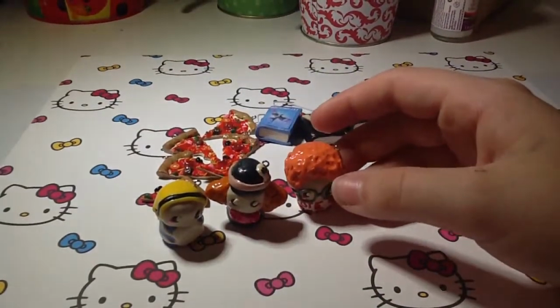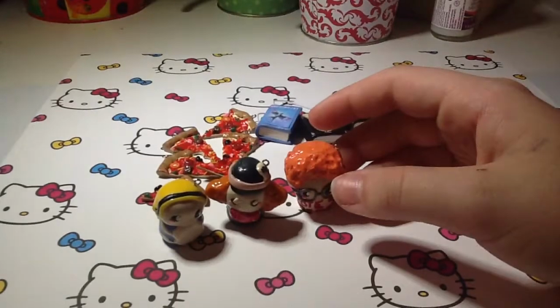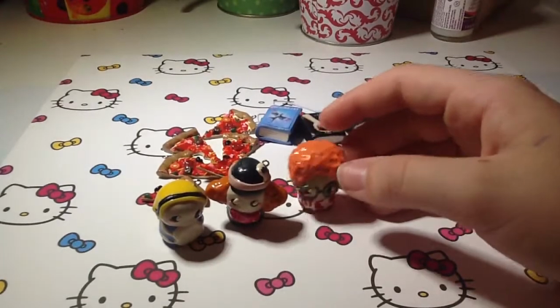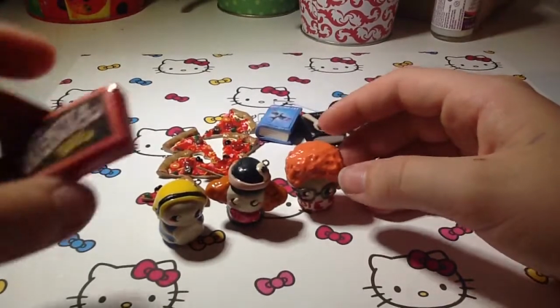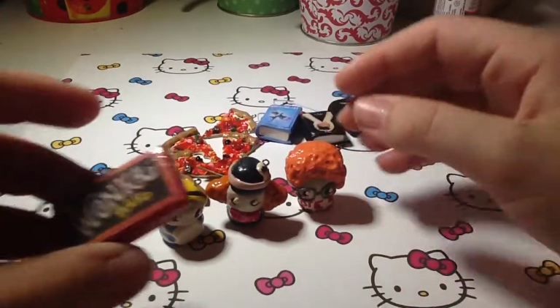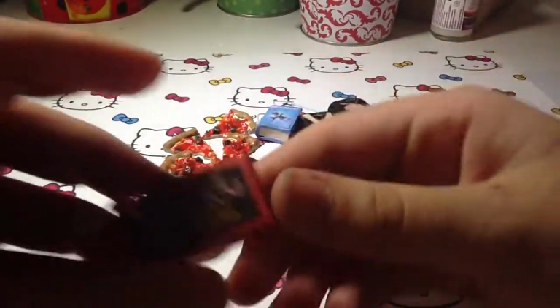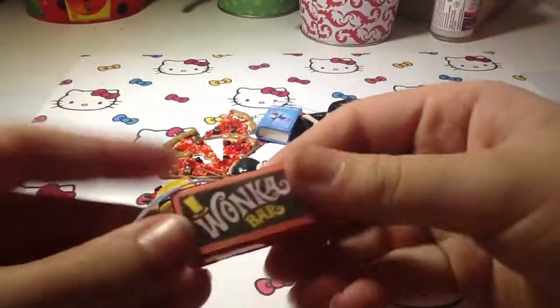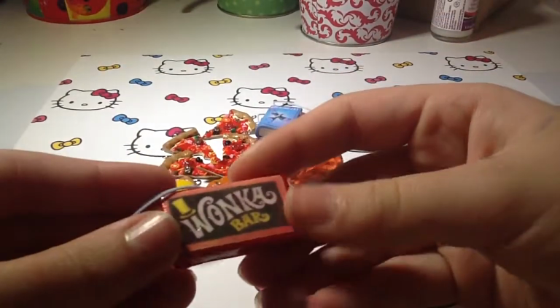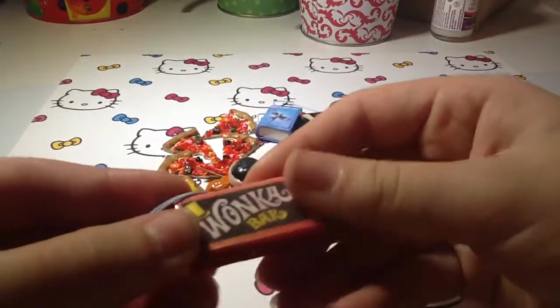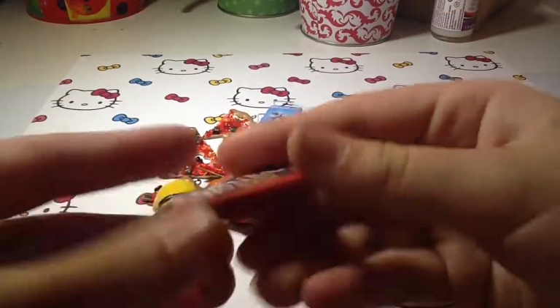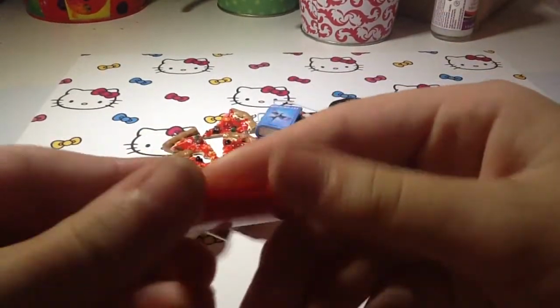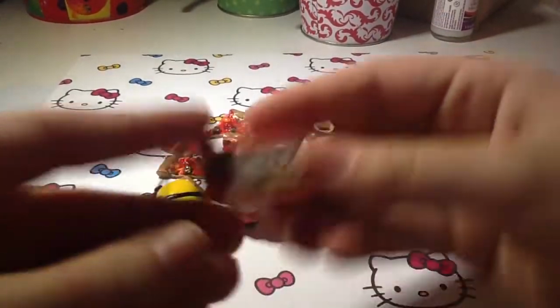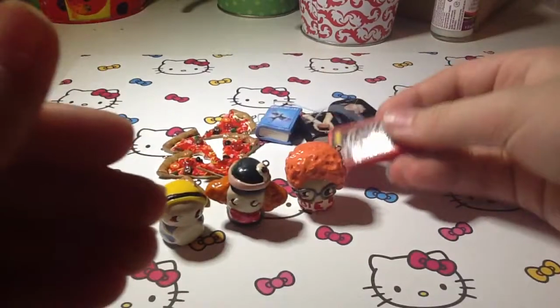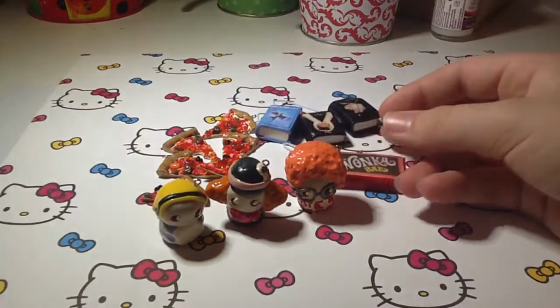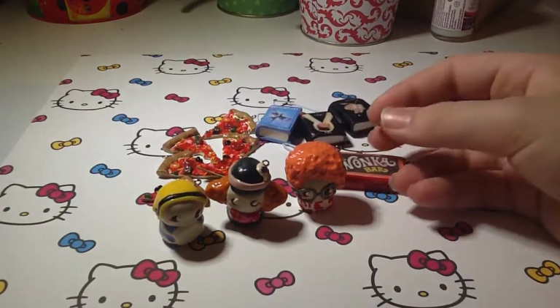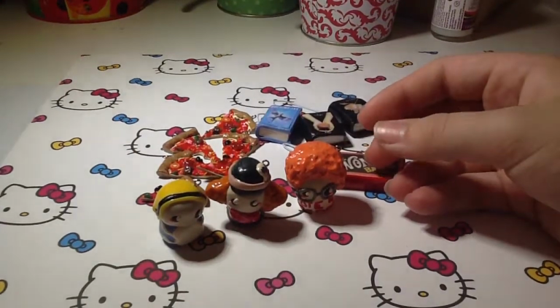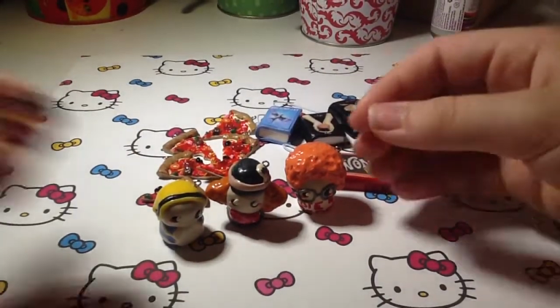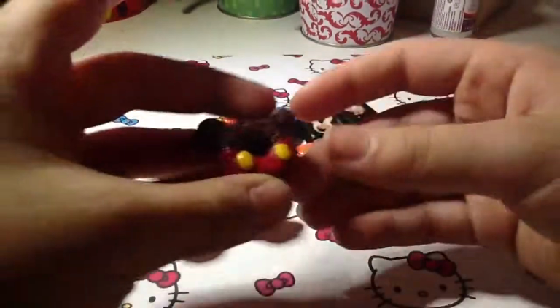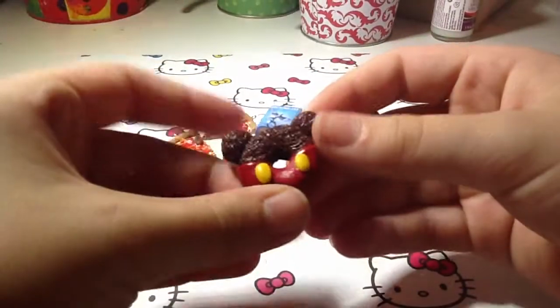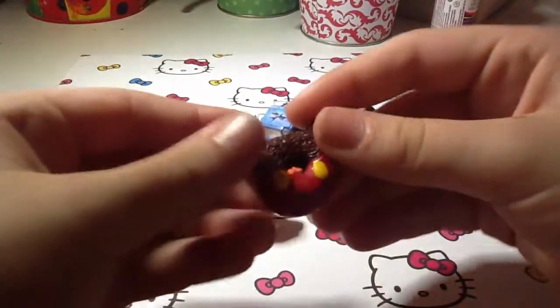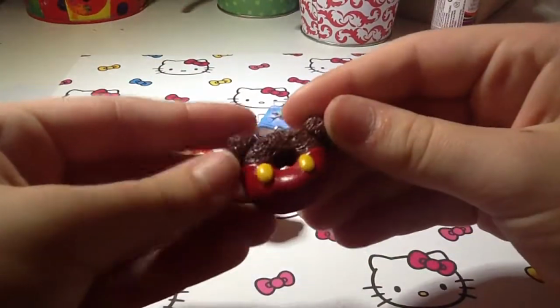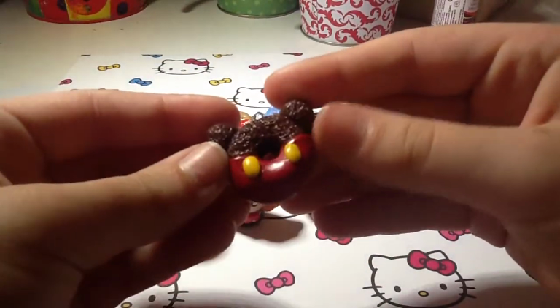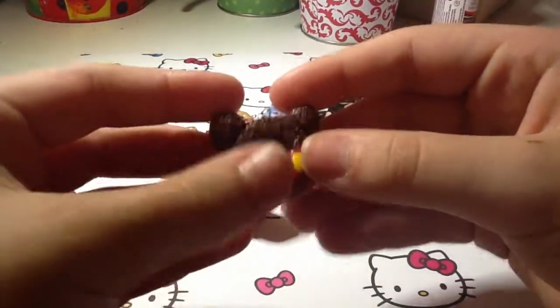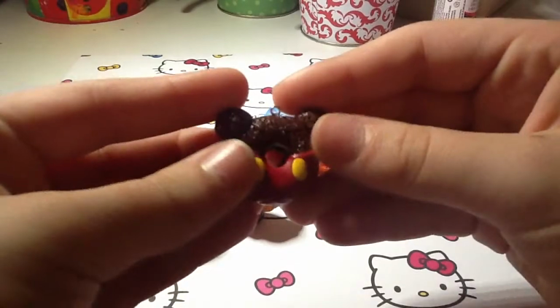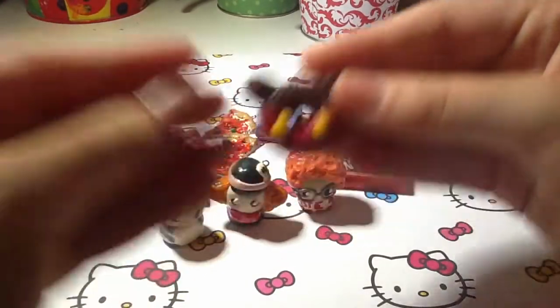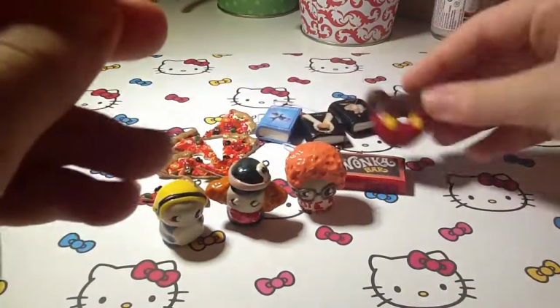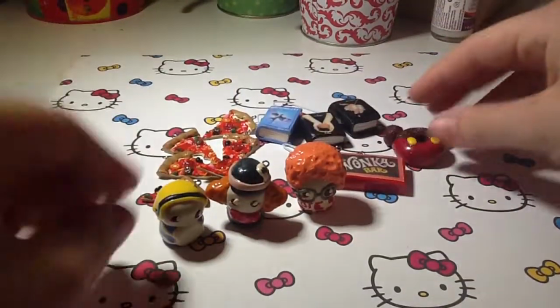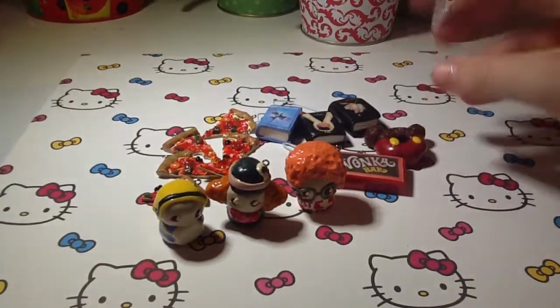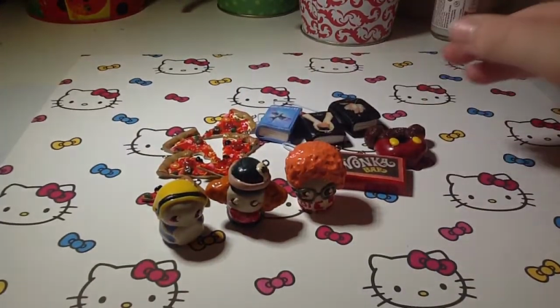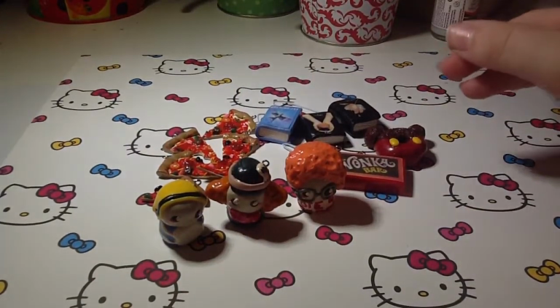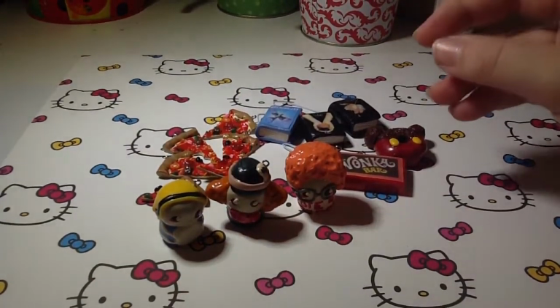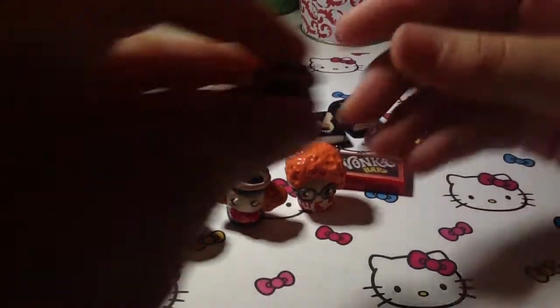Next I made a Willy Wonka chocolate bar, and it just has red clay. Next I made this Mickey Mouse donut — I made a few of these but I just wanted to make one for my collection. Since I'm completely starting over, I threw out all my old ones.